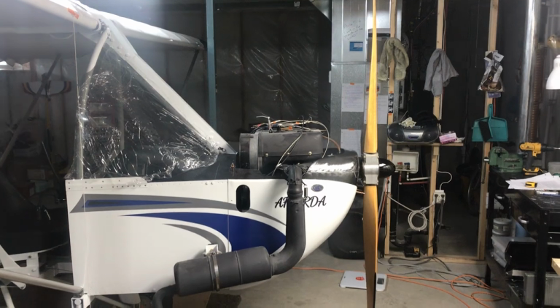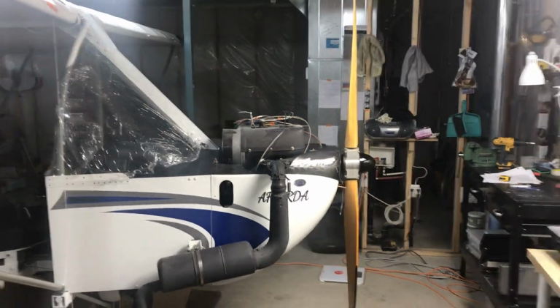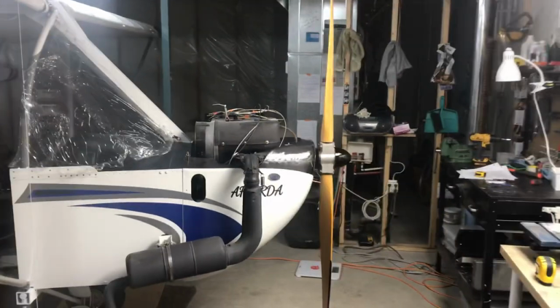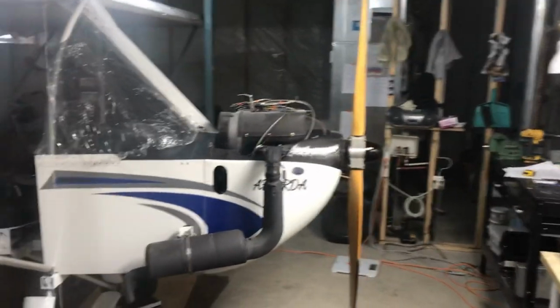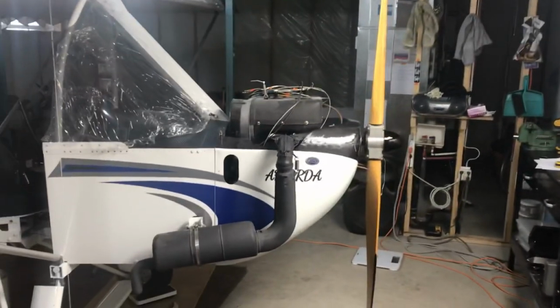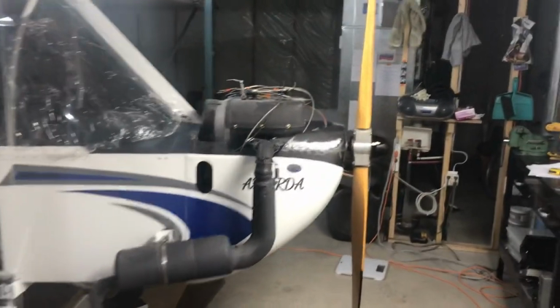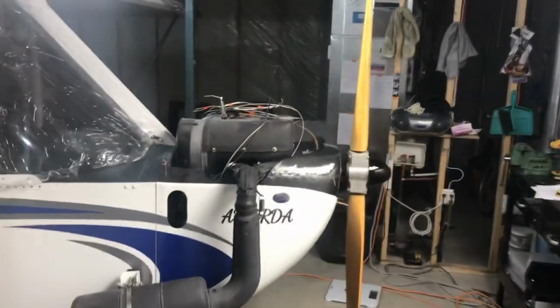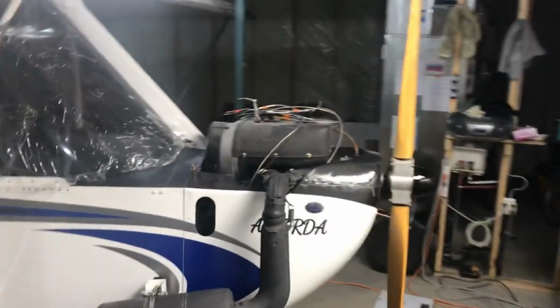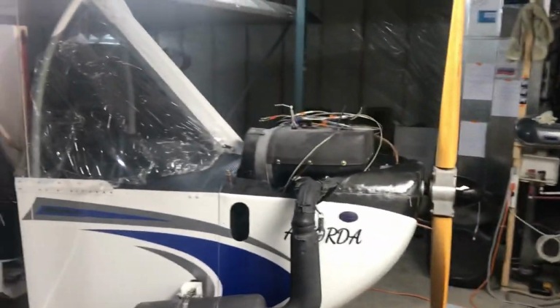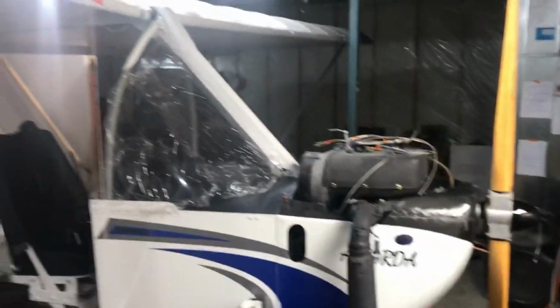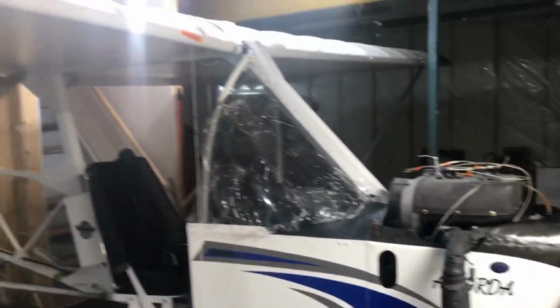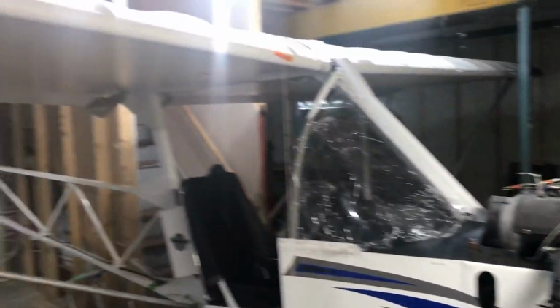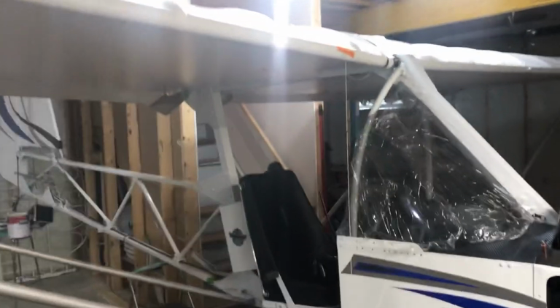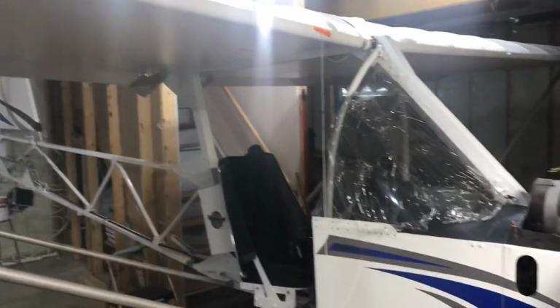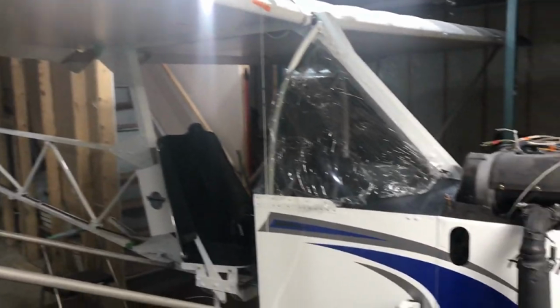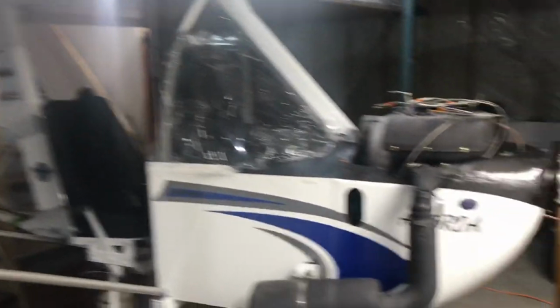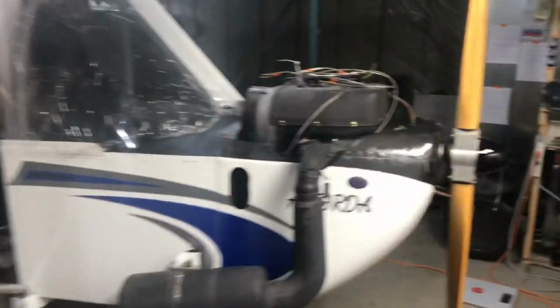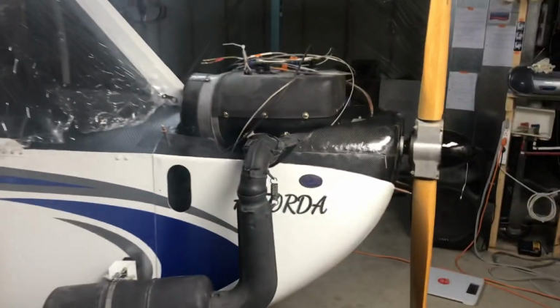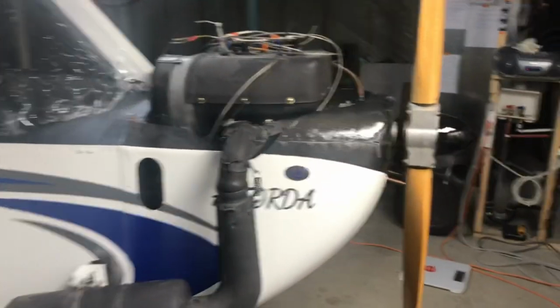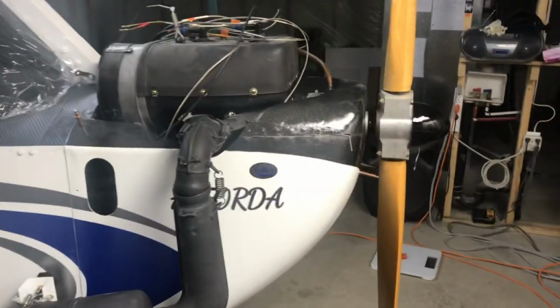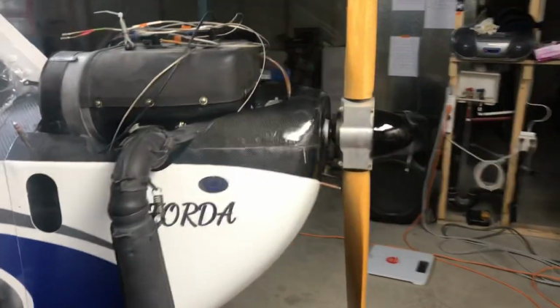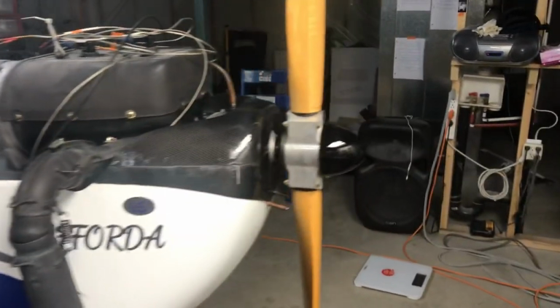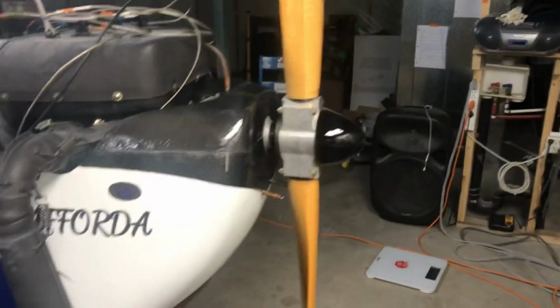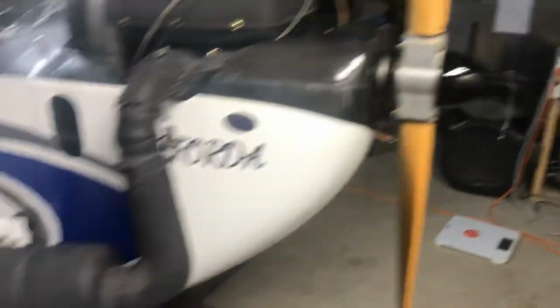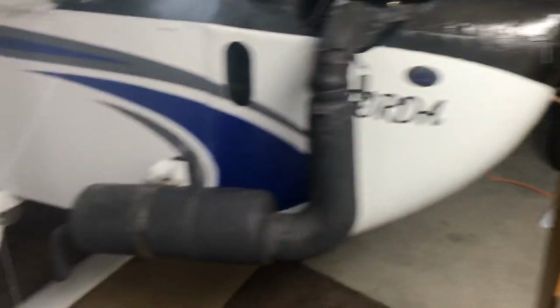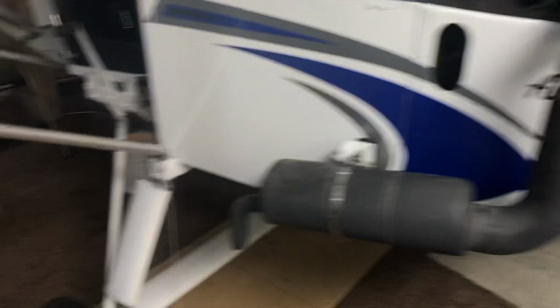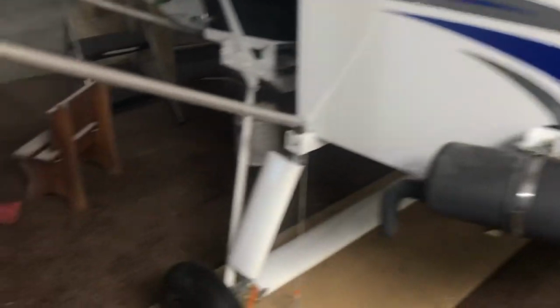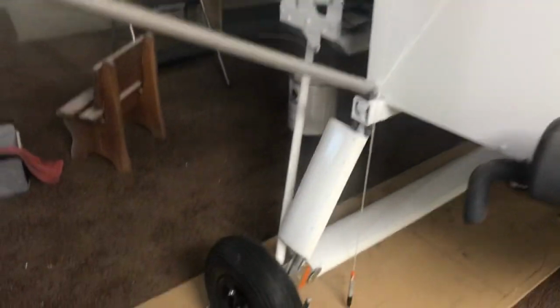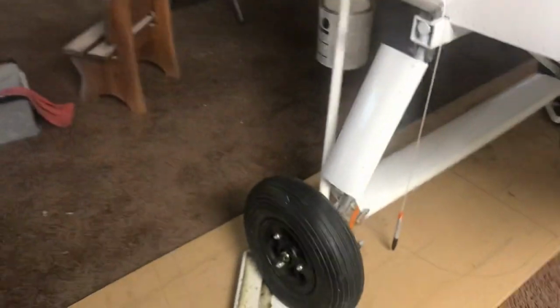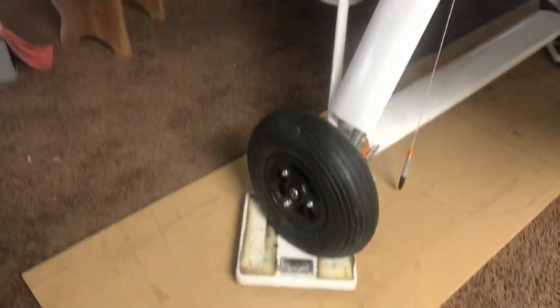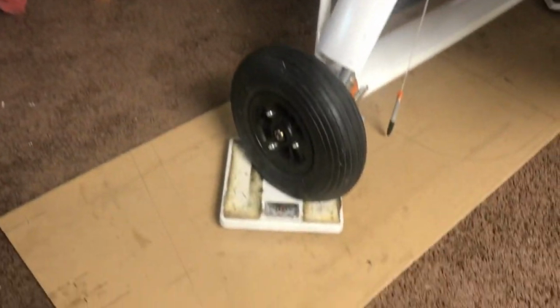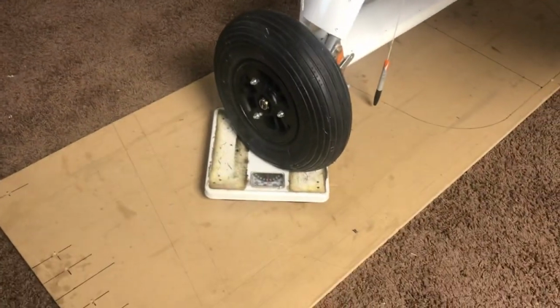A bit of mad science going on here today. As we prepare to move this thing out of the basement, it's weight and balance day. This is the first time the engine is on, spinner's on, everything. We got some scales going here today.